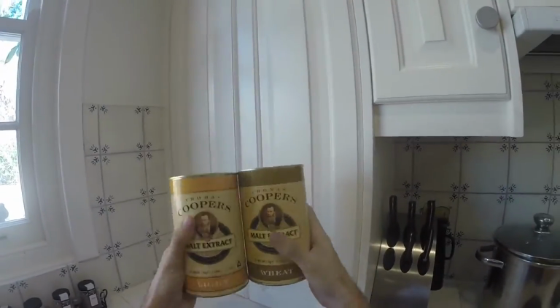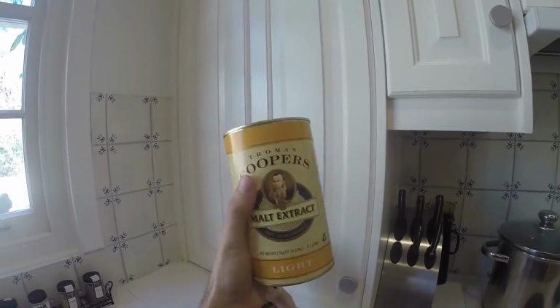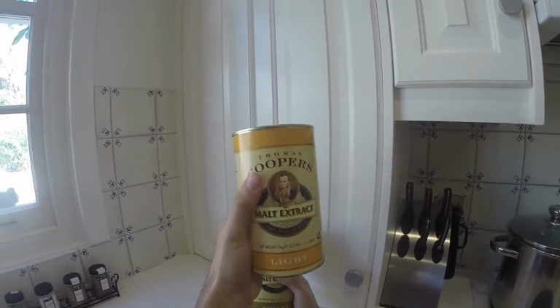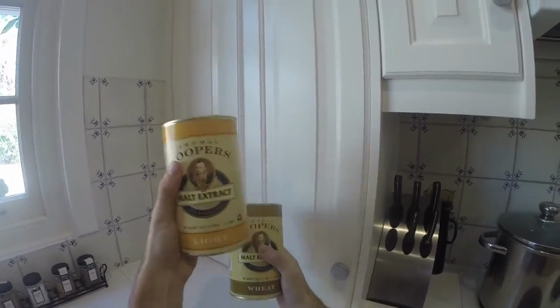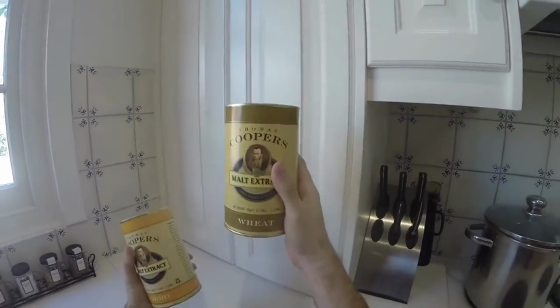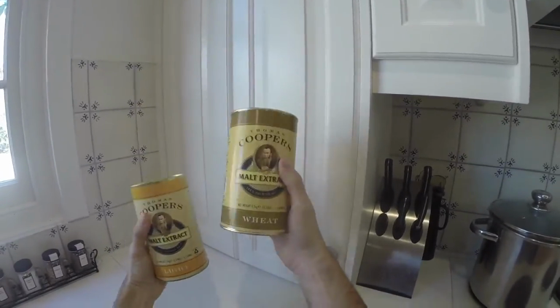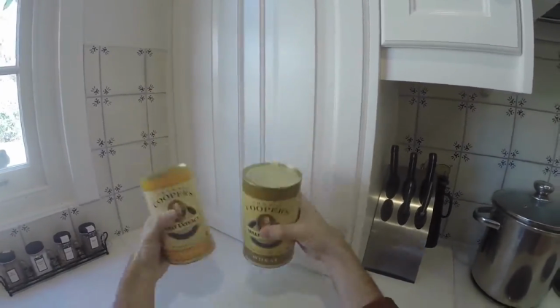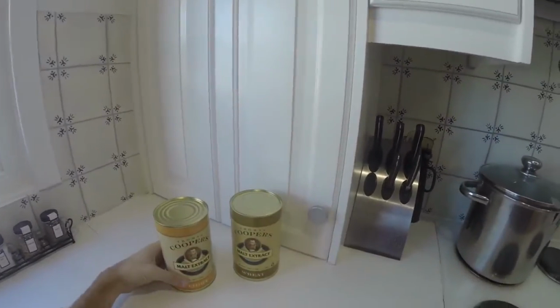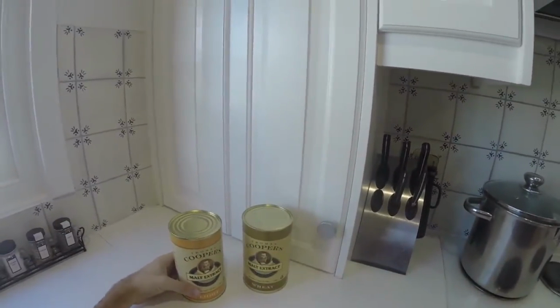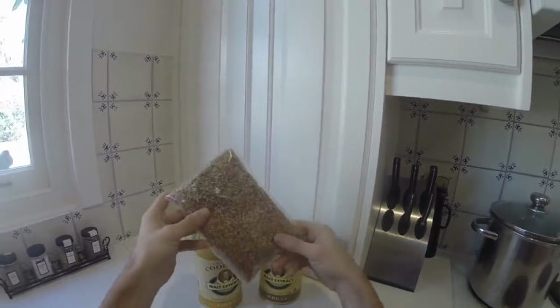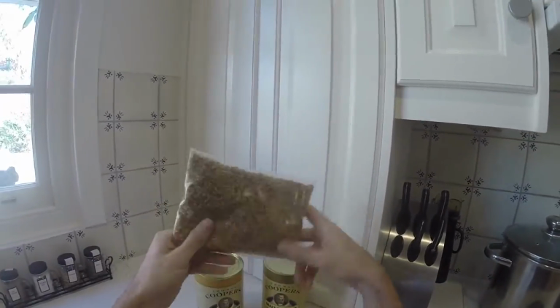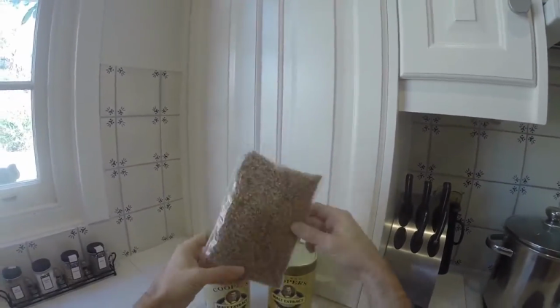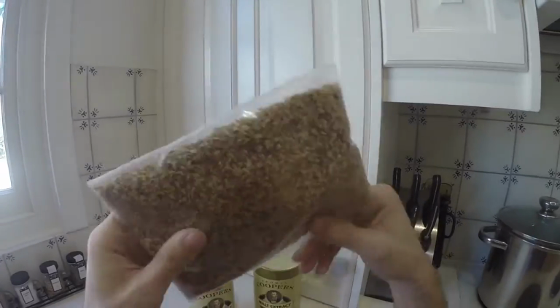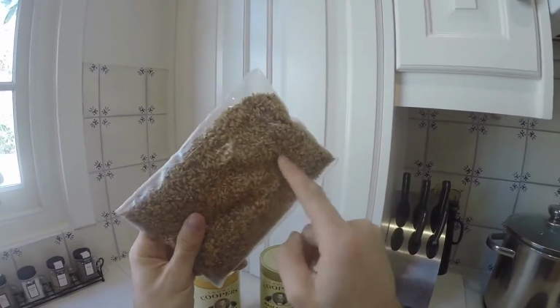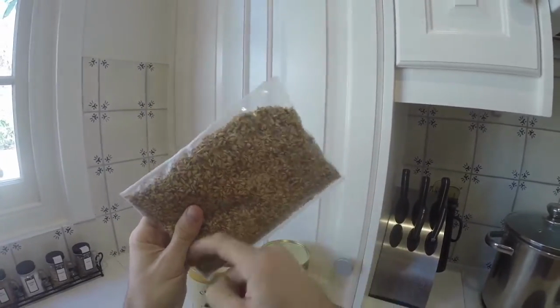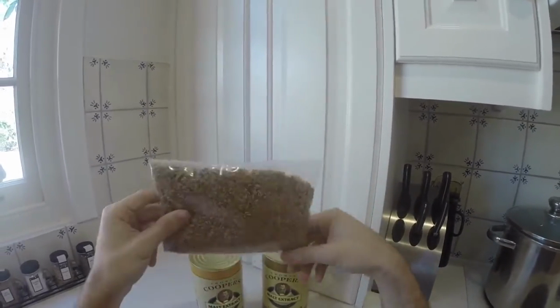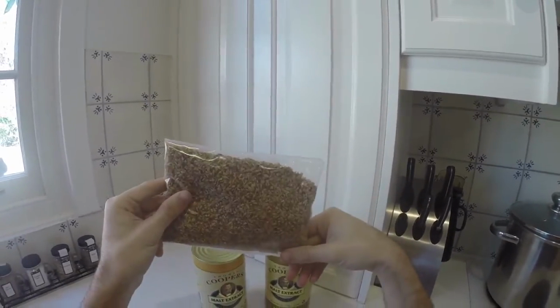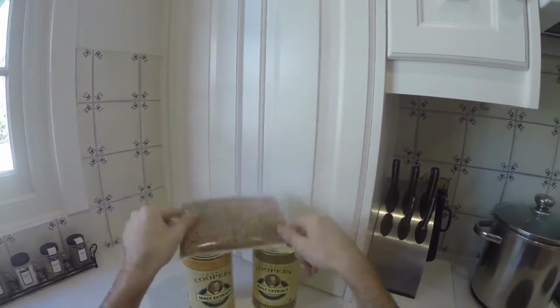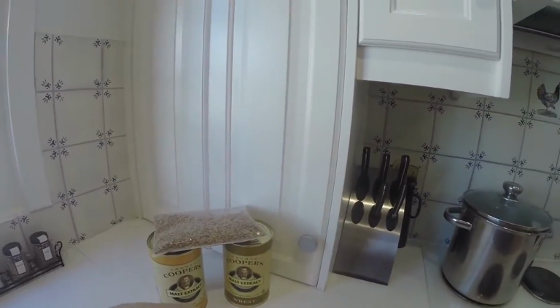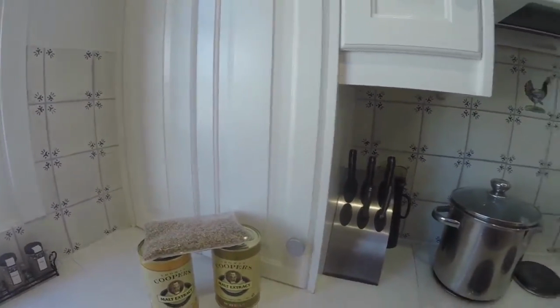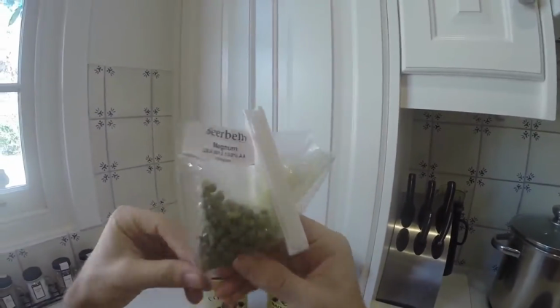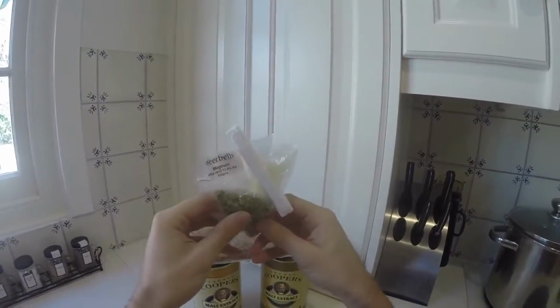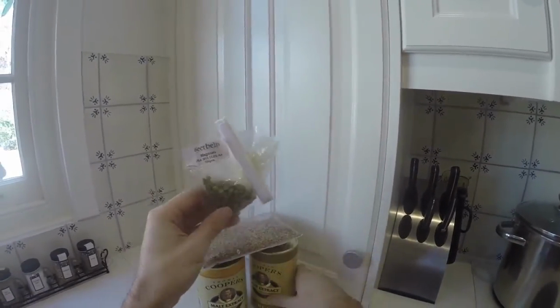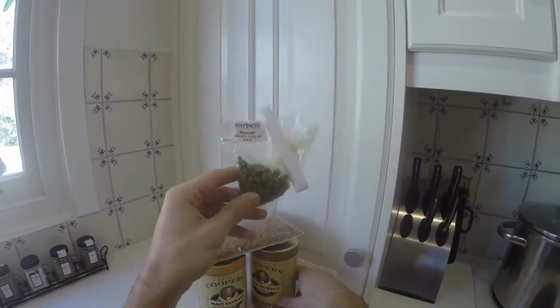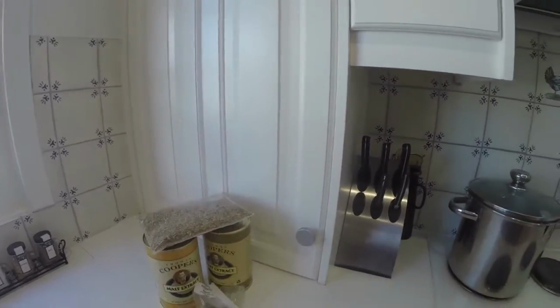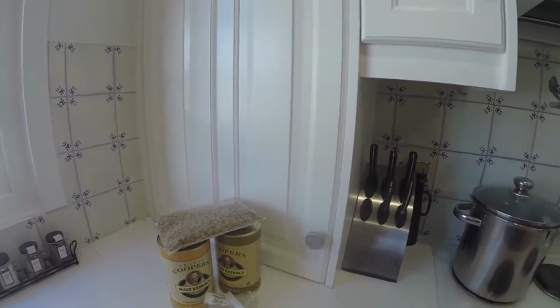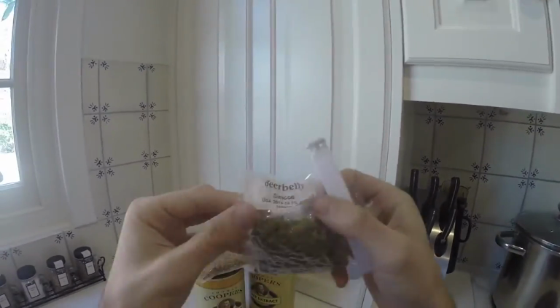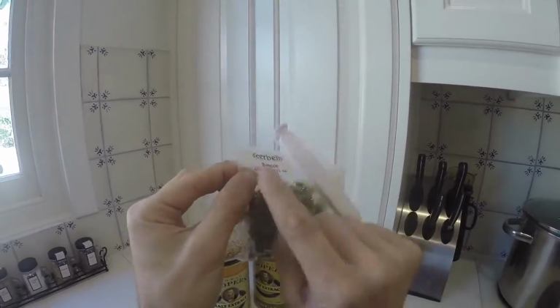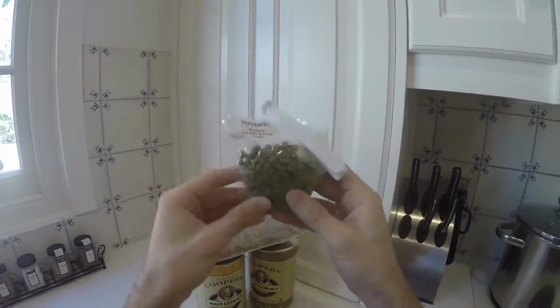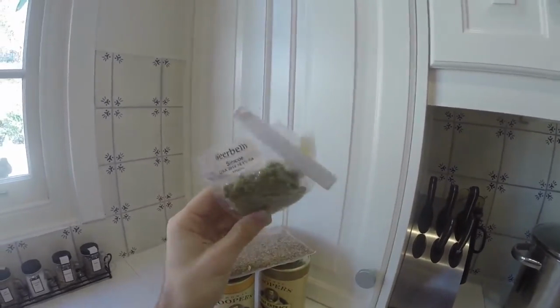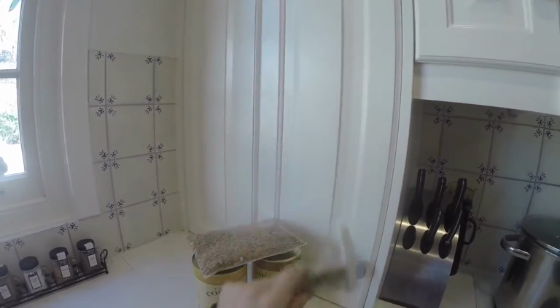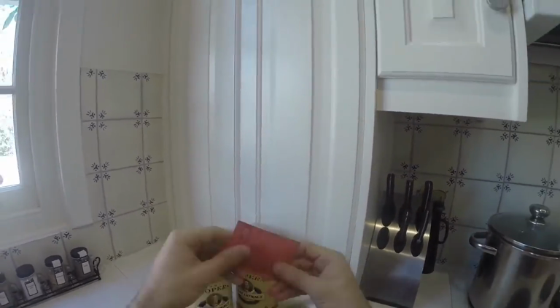So, one lot of pale liquid malt, one lot of wheat liquid malt, 250 grams of crystal malt, or medium crystal, and those are my magnum bittering hops. And here's the star of the show - the Simcoe hops - and some yeast.